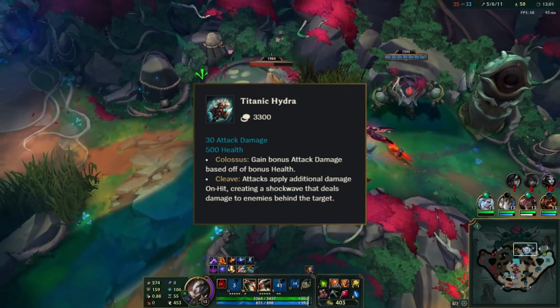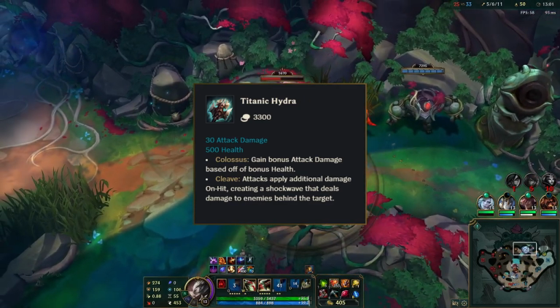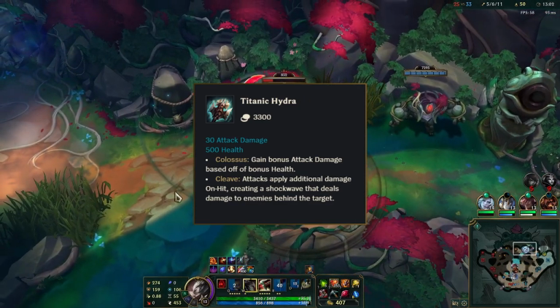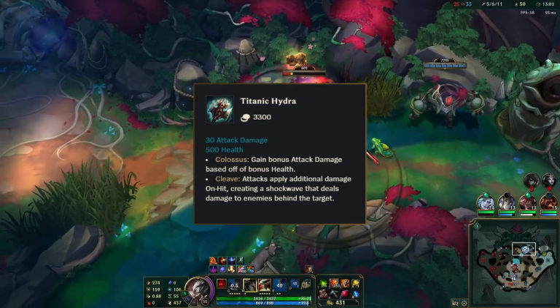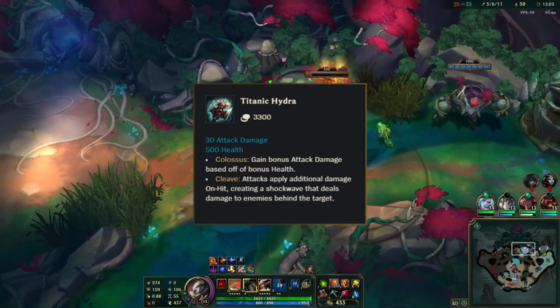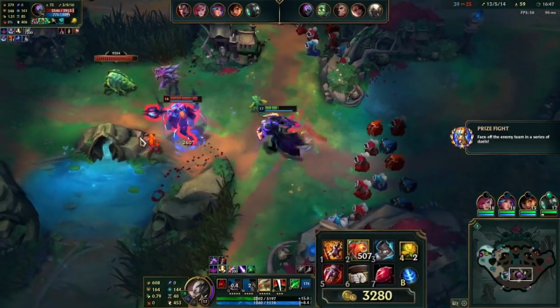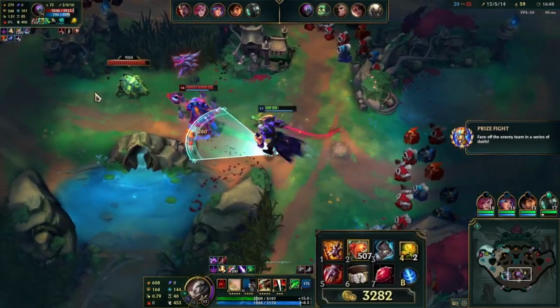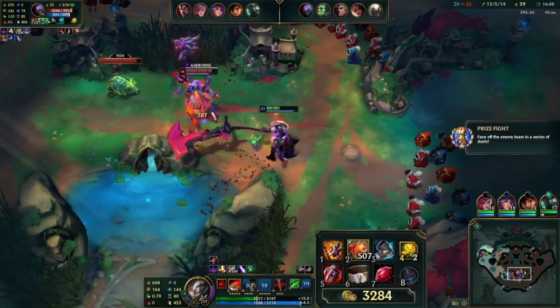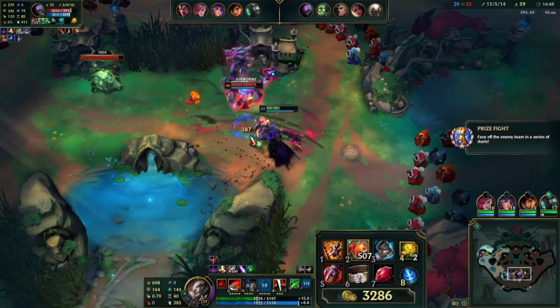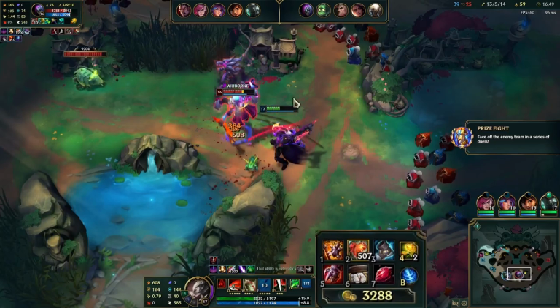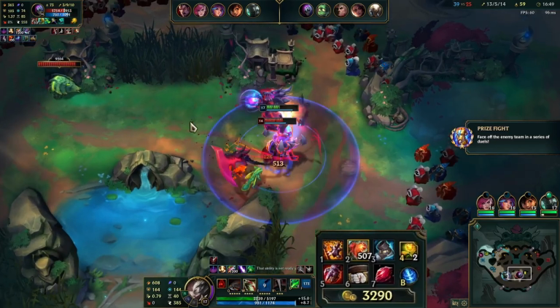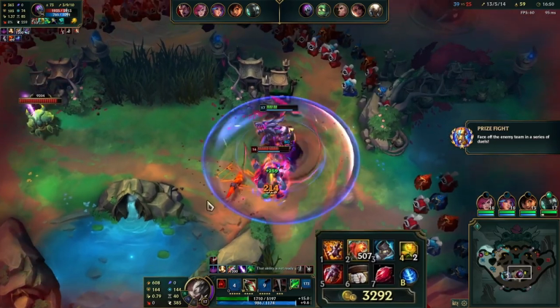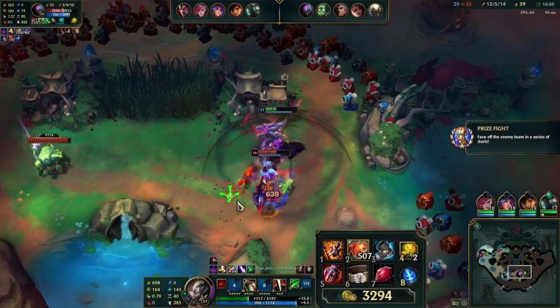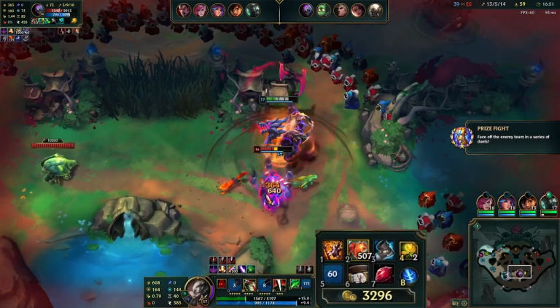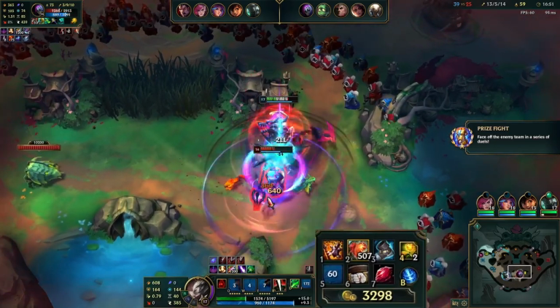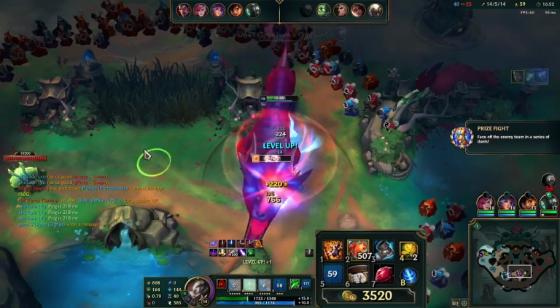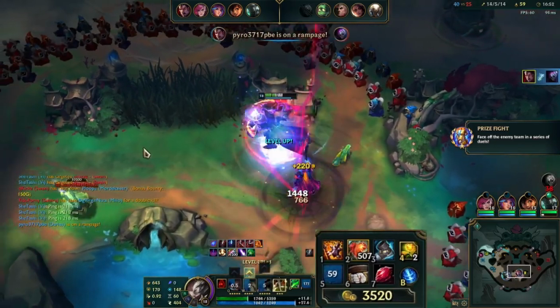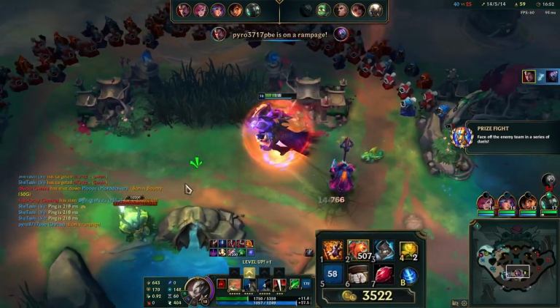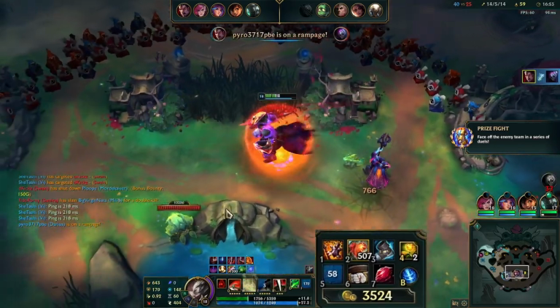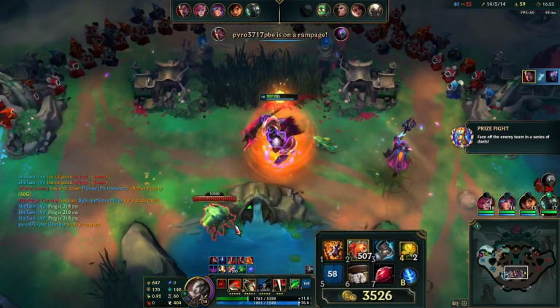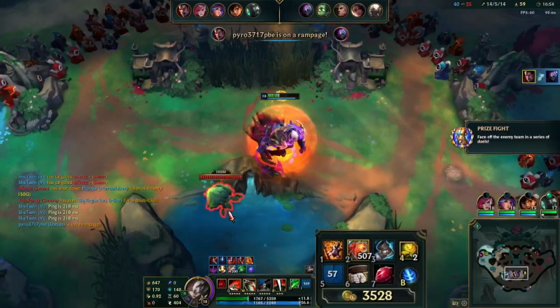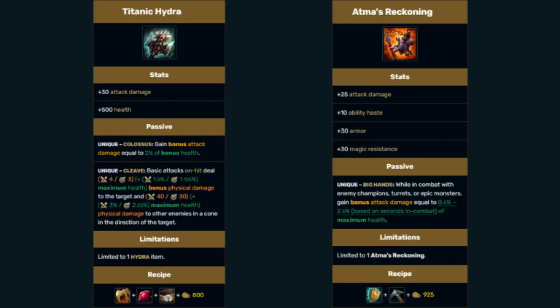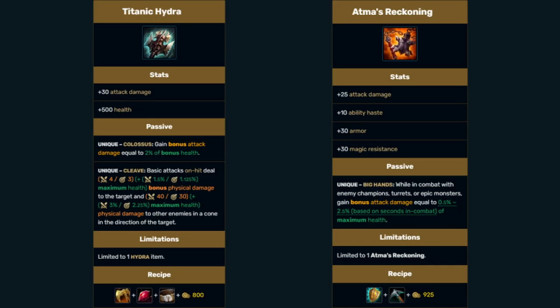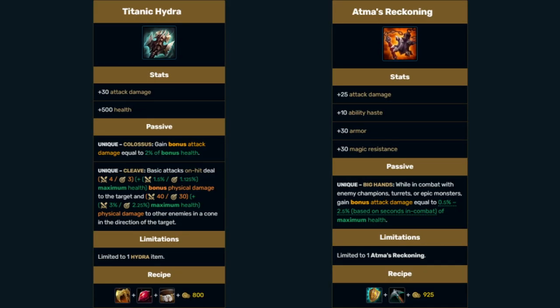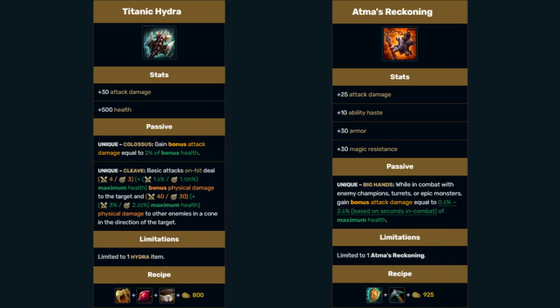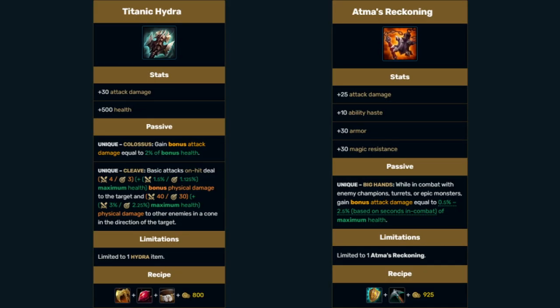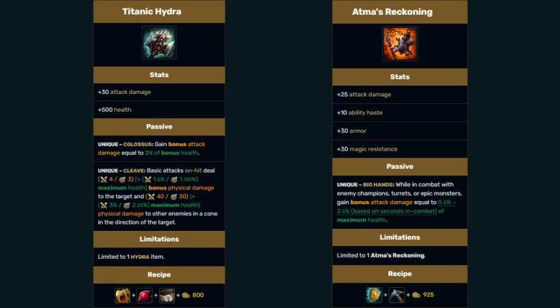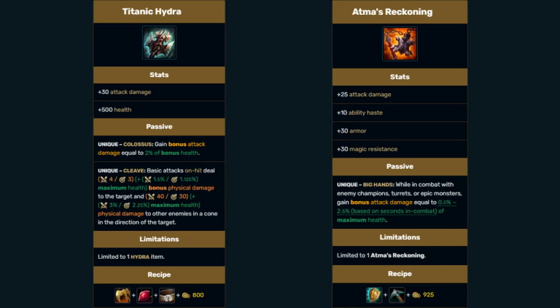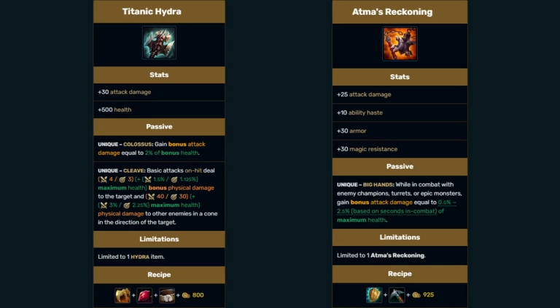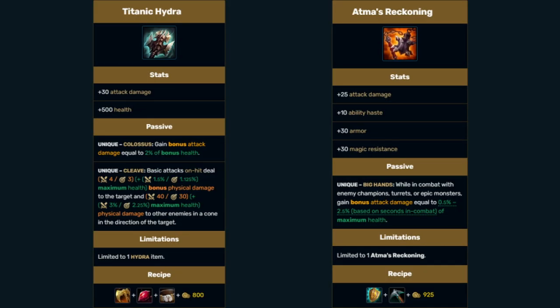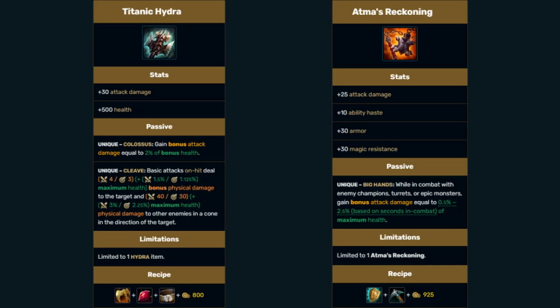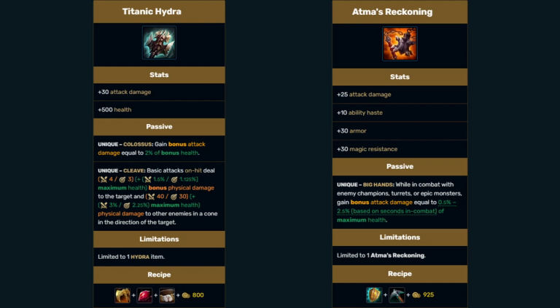You want as much health as possible from other items in order to gain bonus AD from Atma's. But there is one key difference: Titanic only scales off of bonus health, while Atma's scales off of total max health.